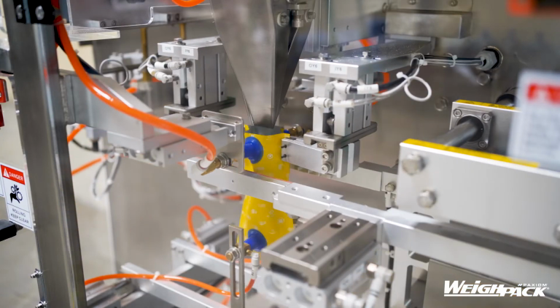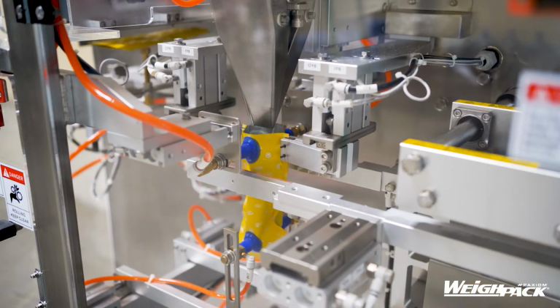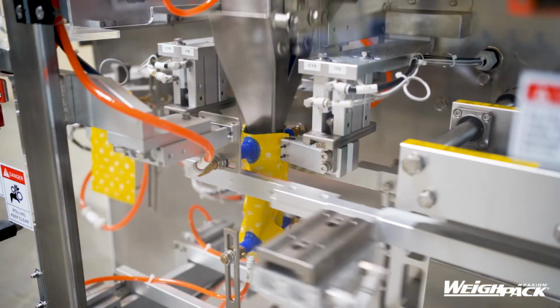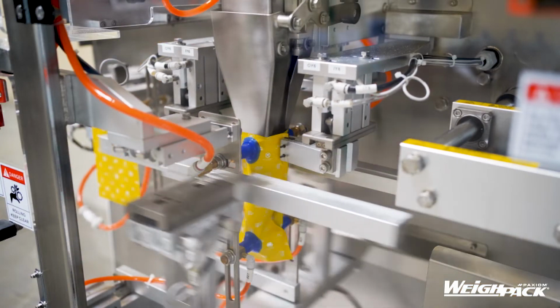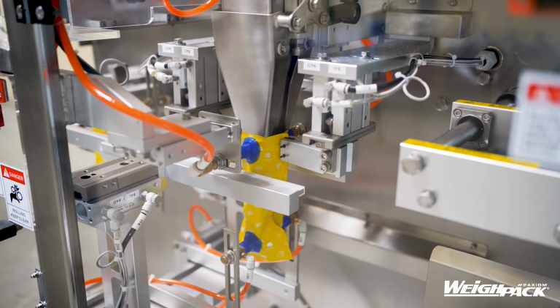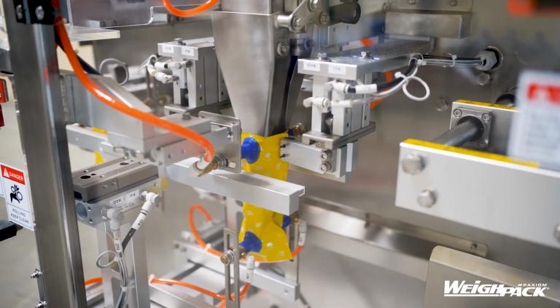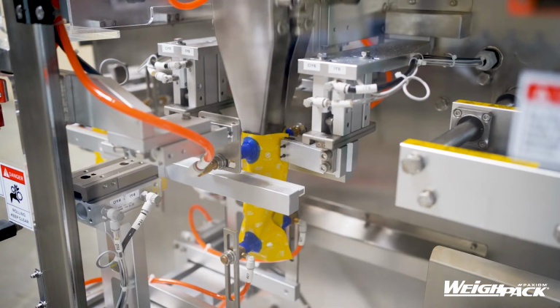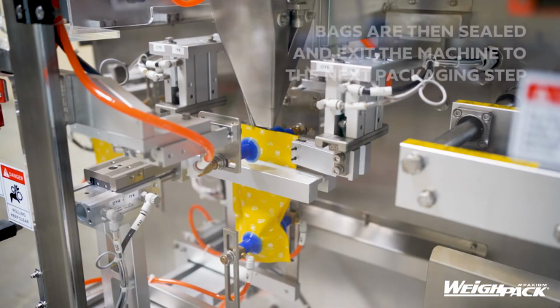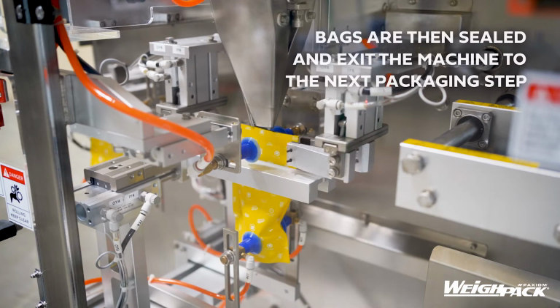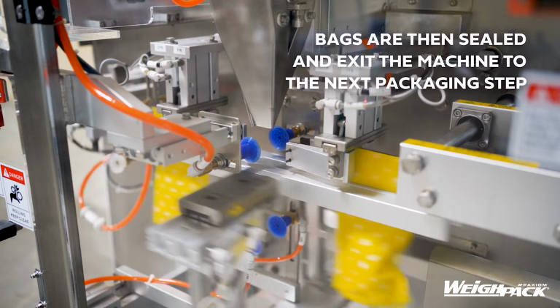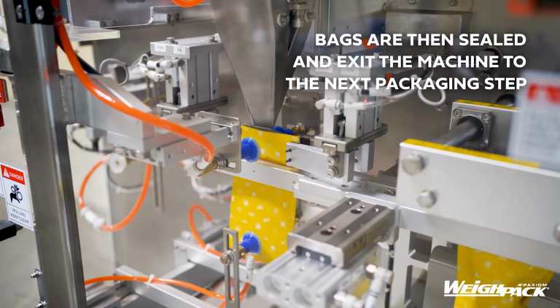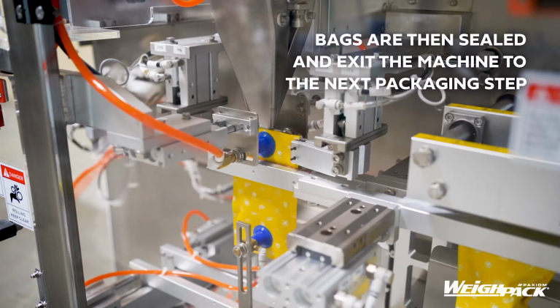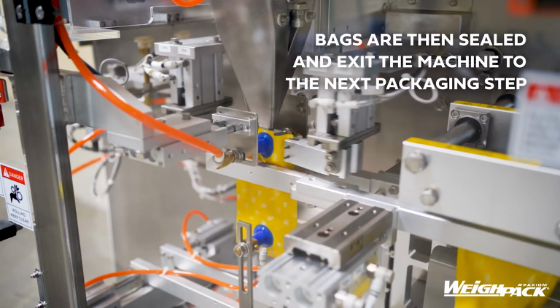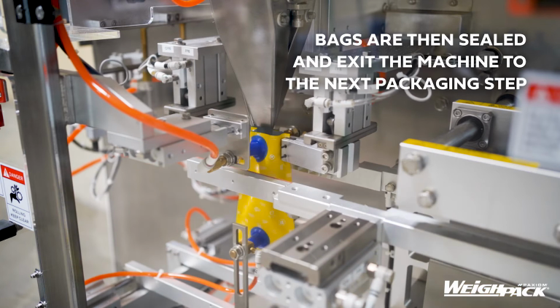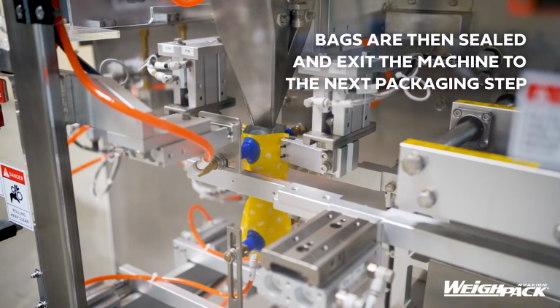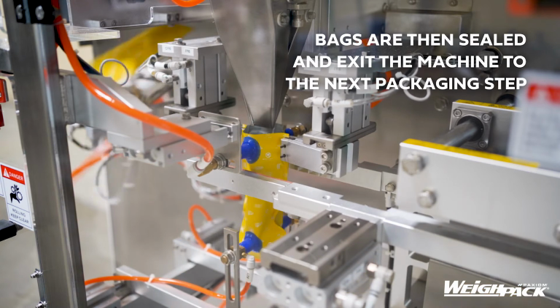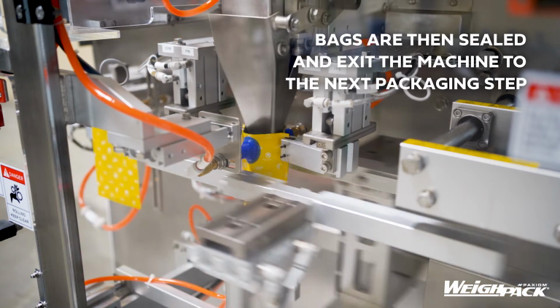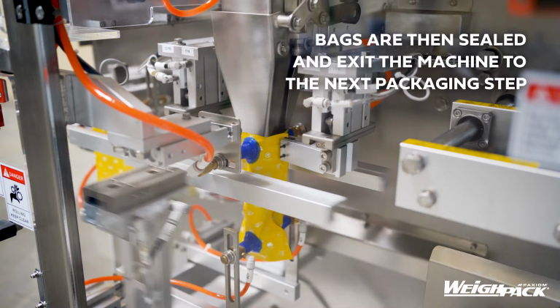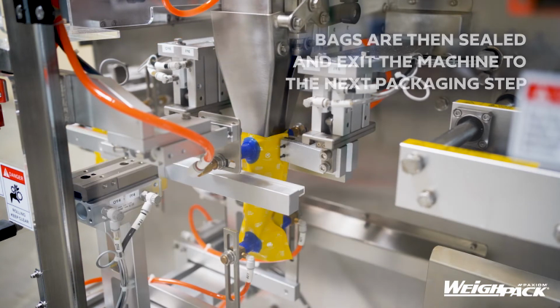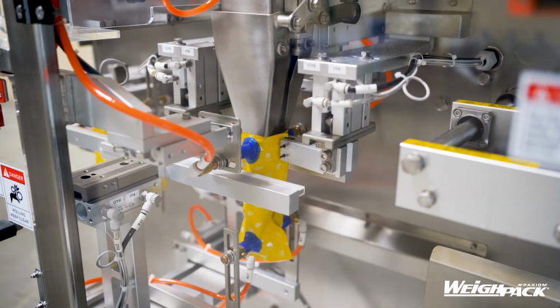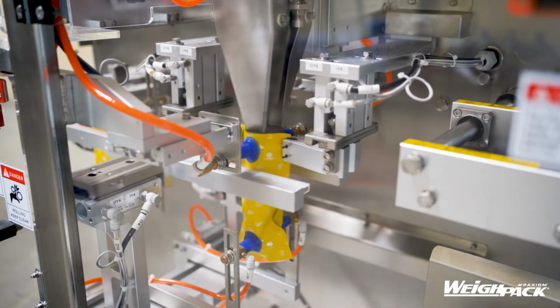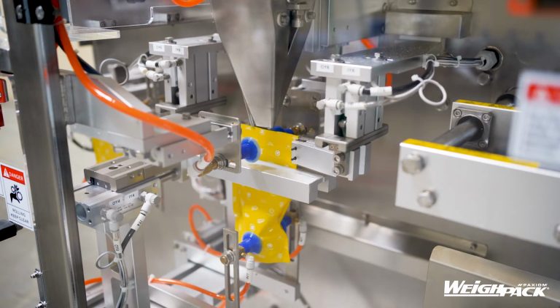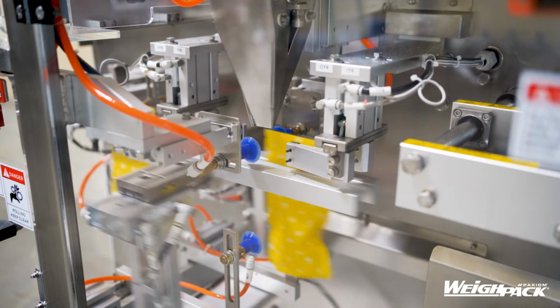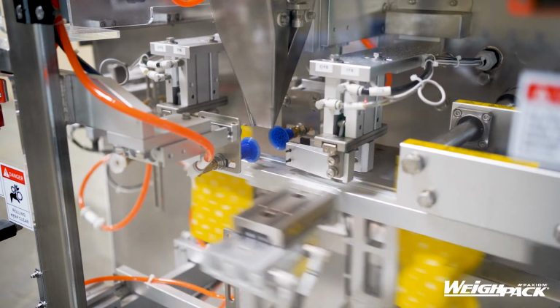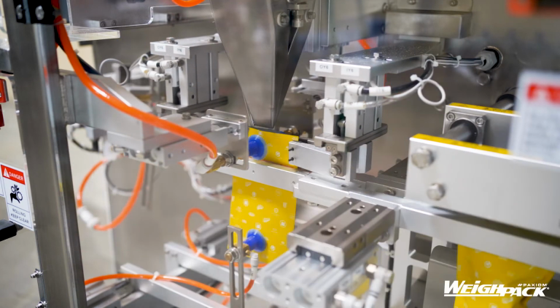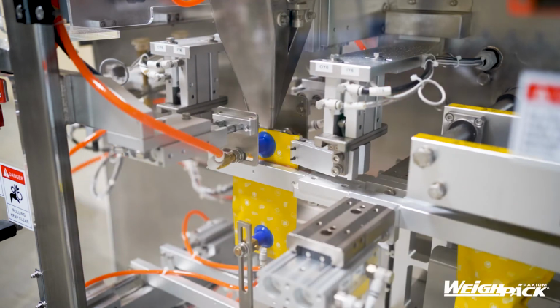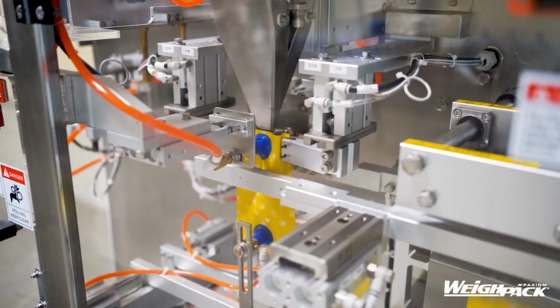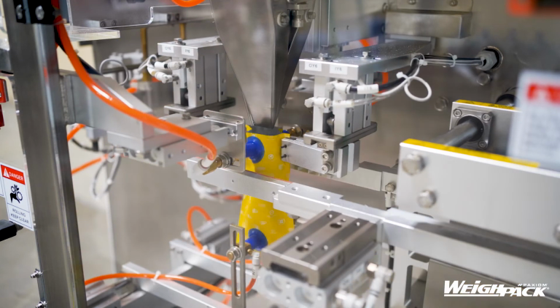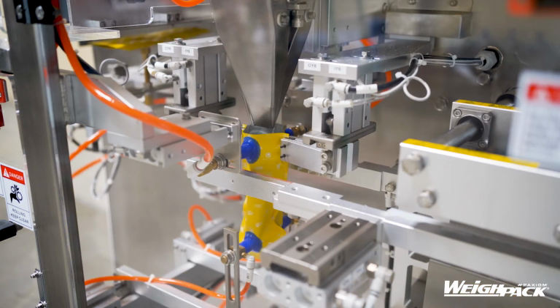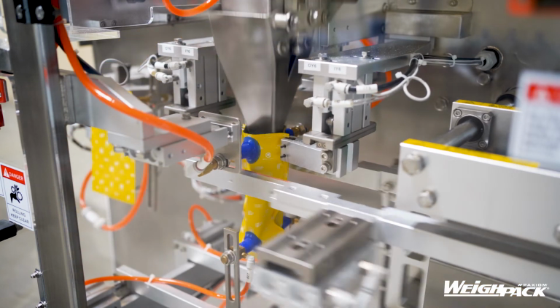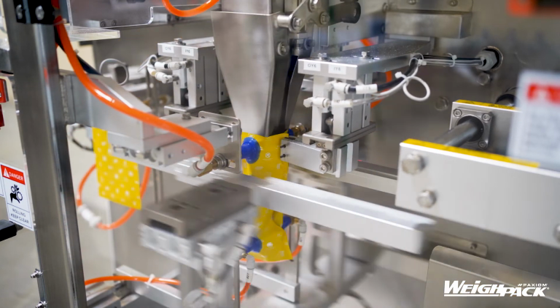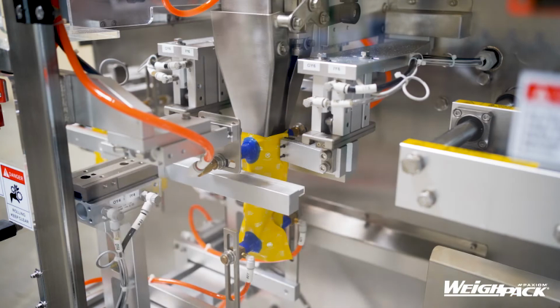Compact in design, this system requires only 5 square feet of floor space and can produce up to 900 packages per hour with a single operator.